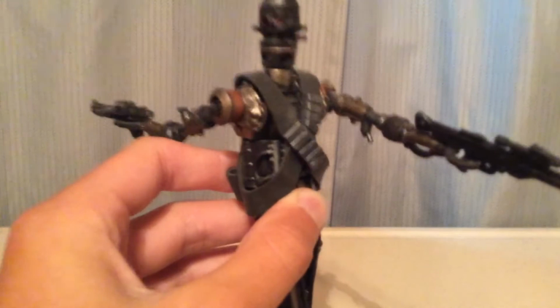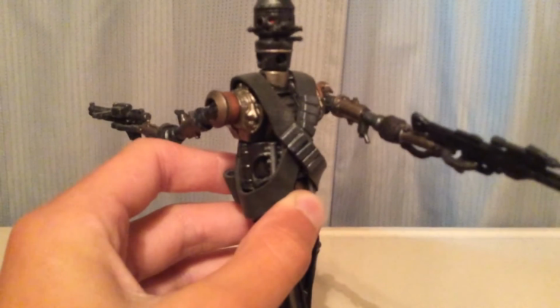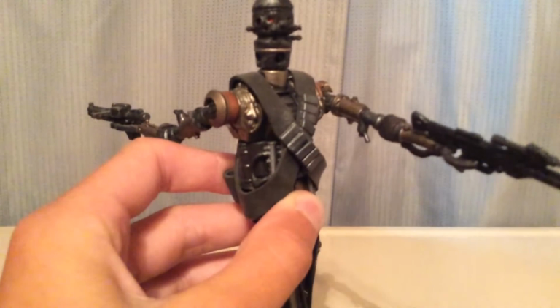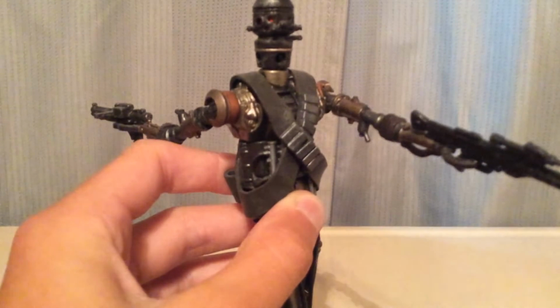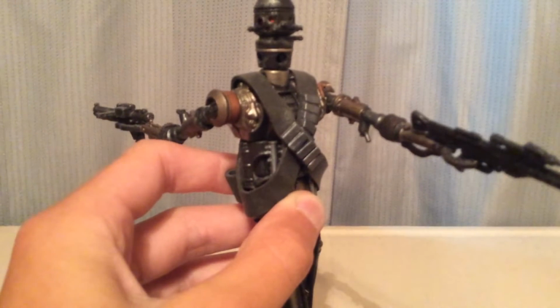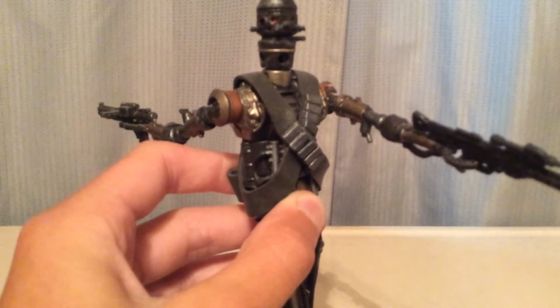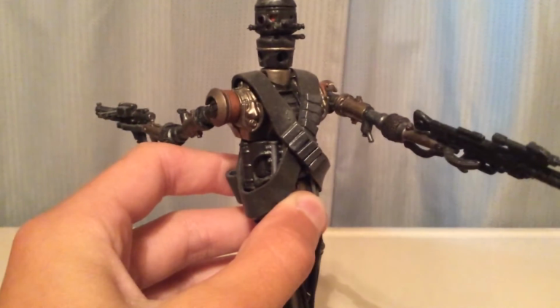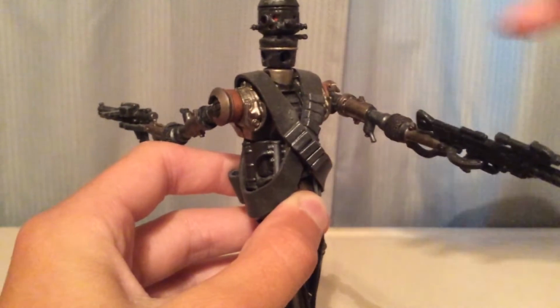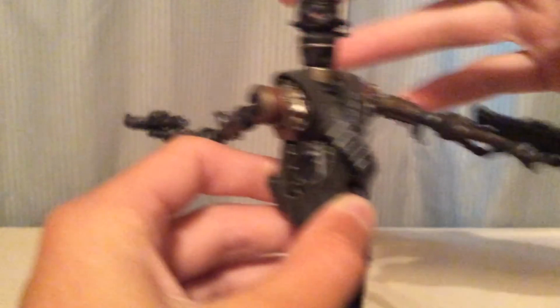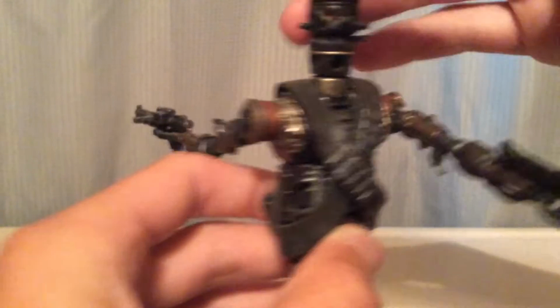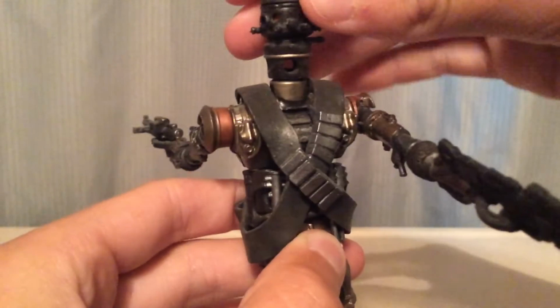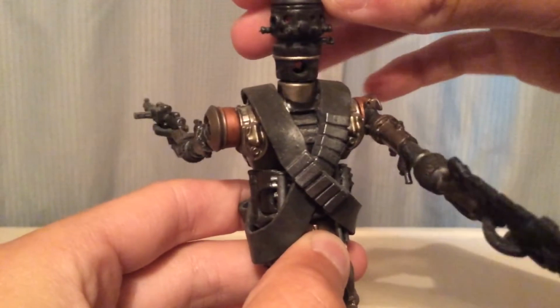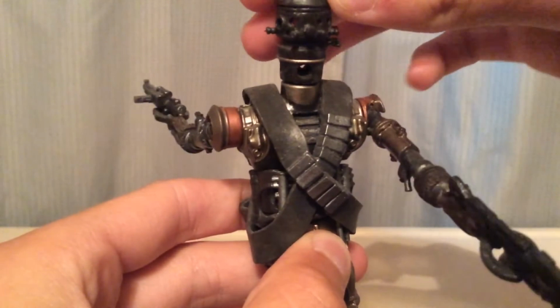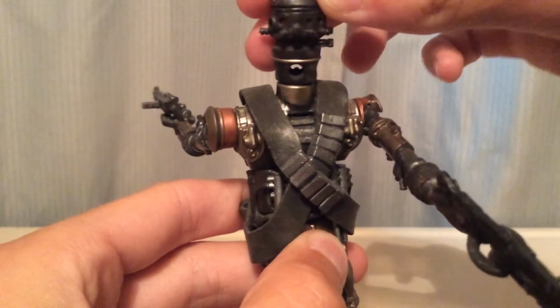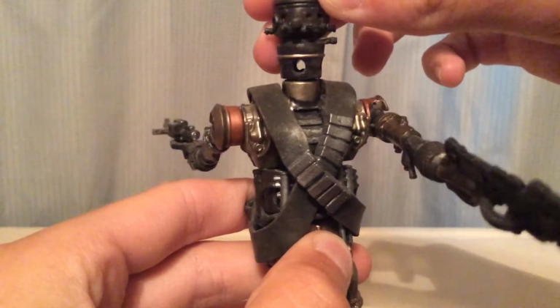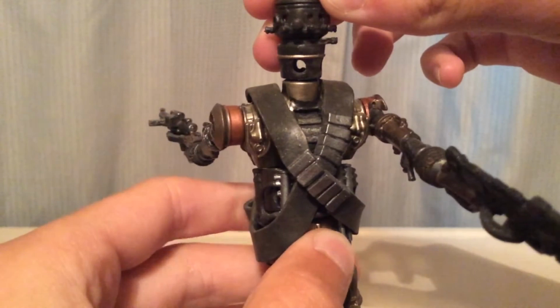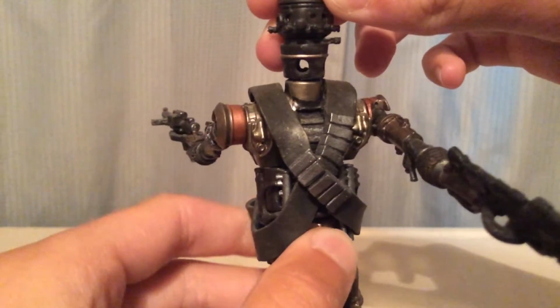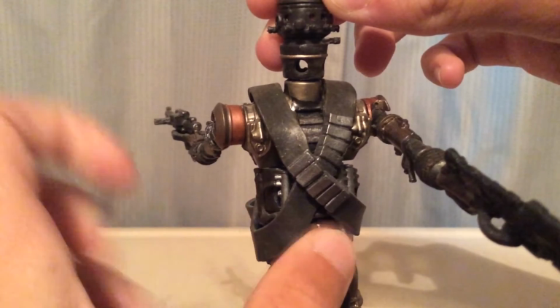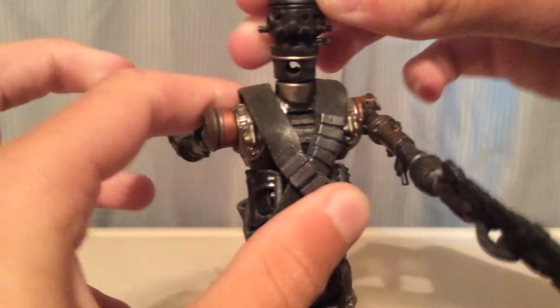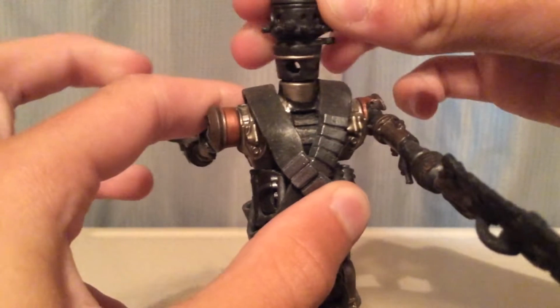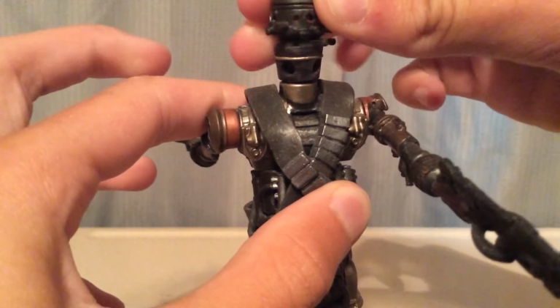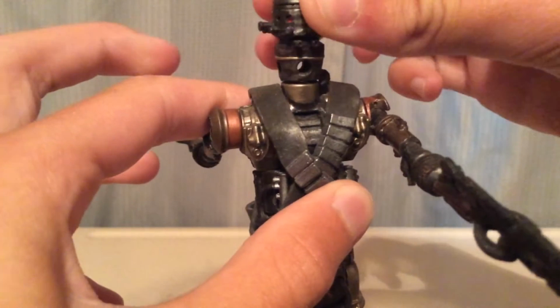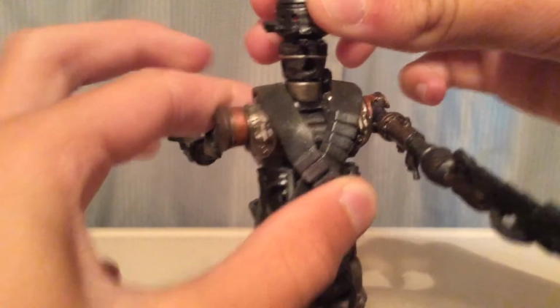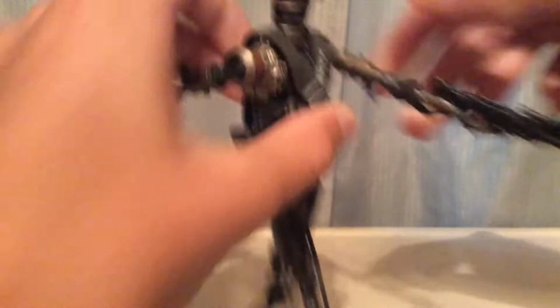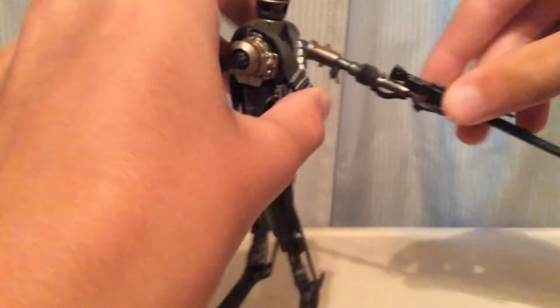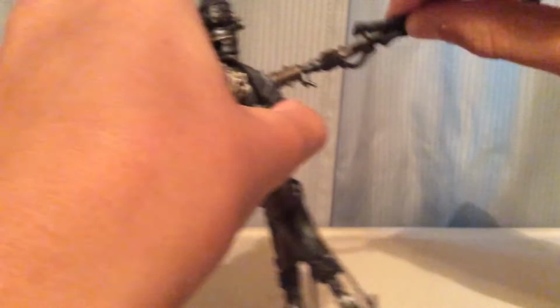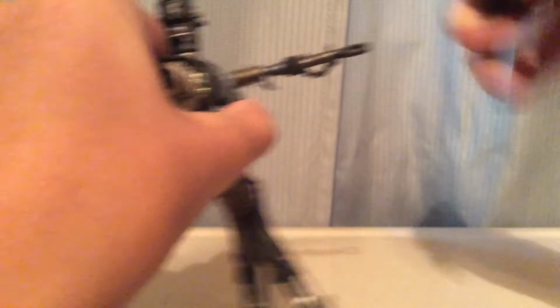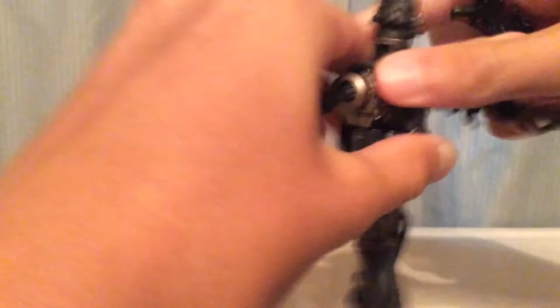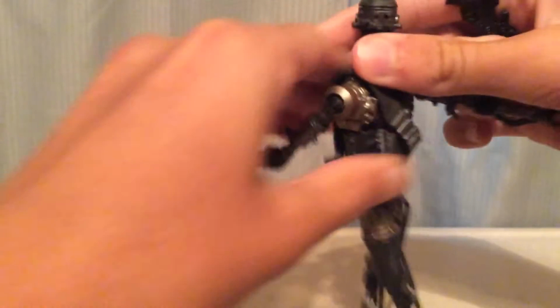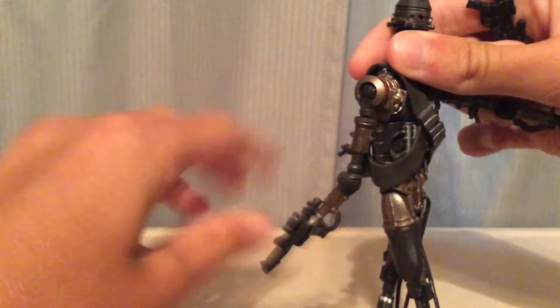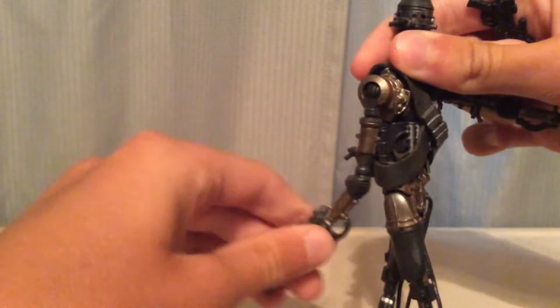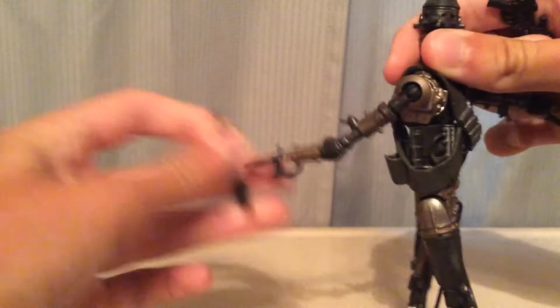If you can see, he has some really good detail on him. We'll go over and look at his accessories real quick.